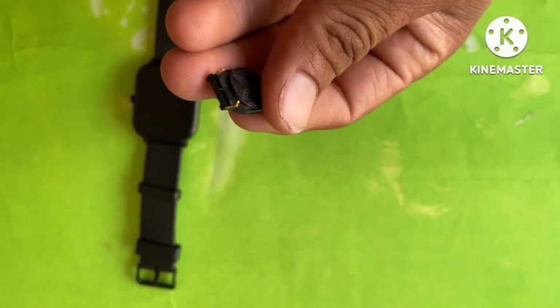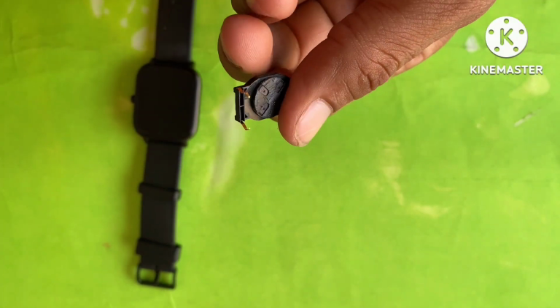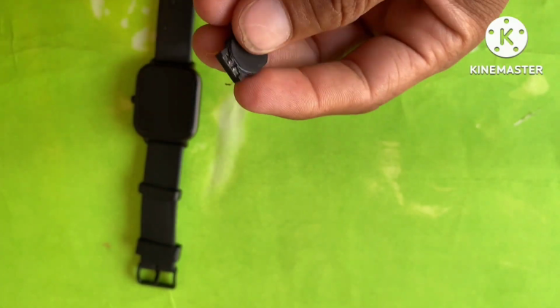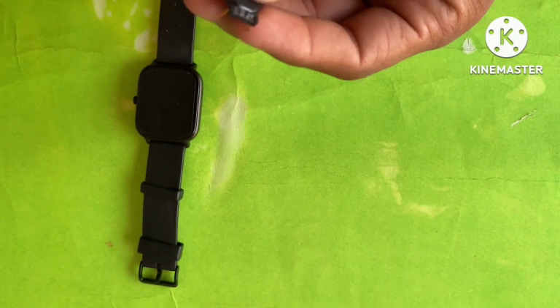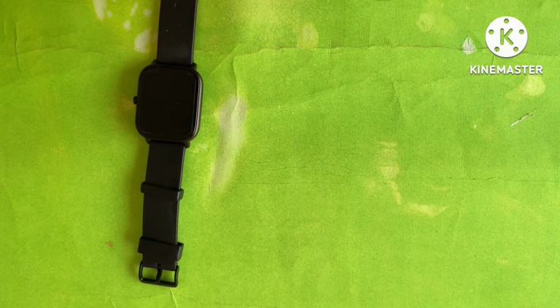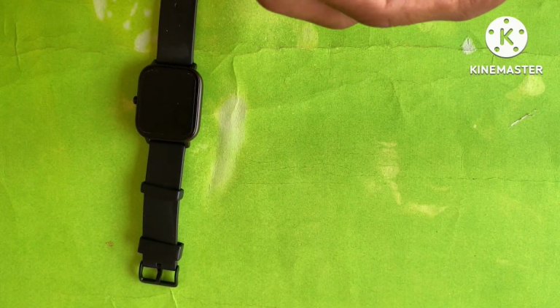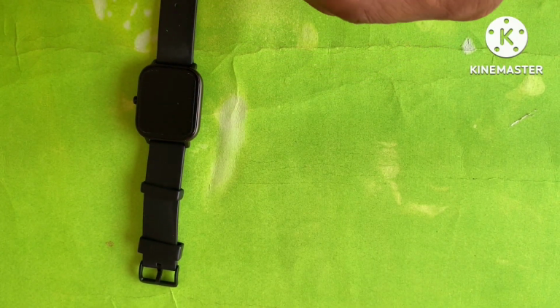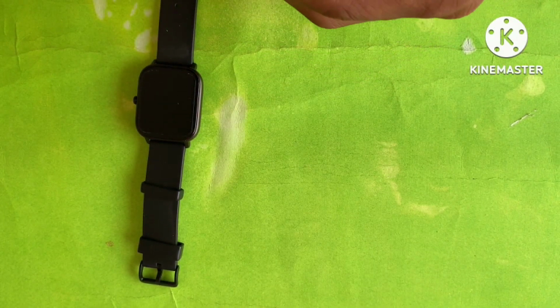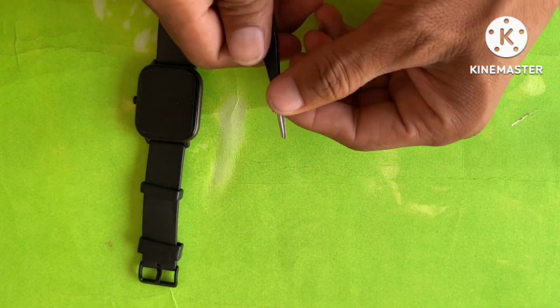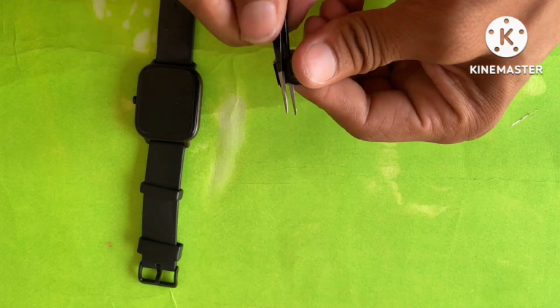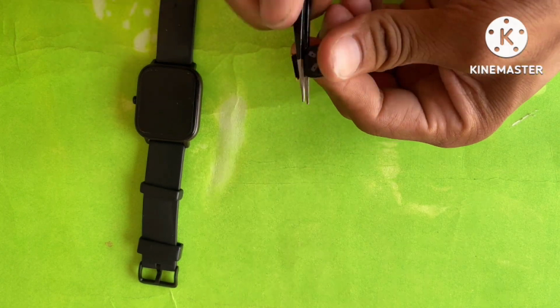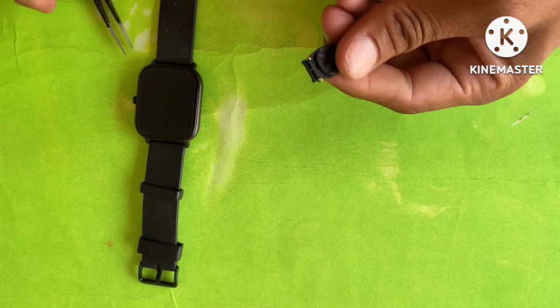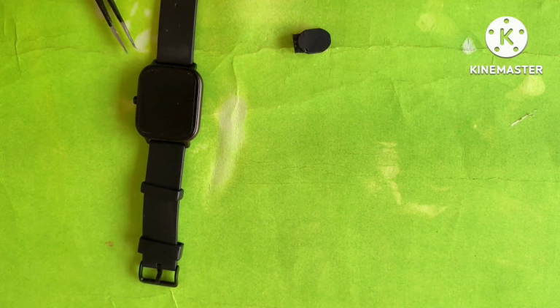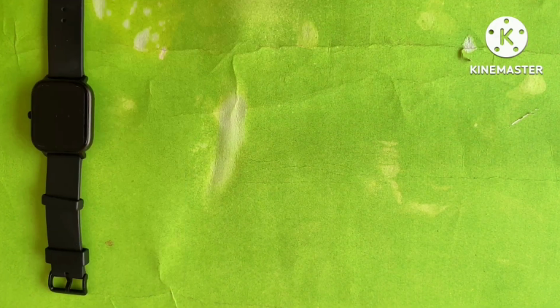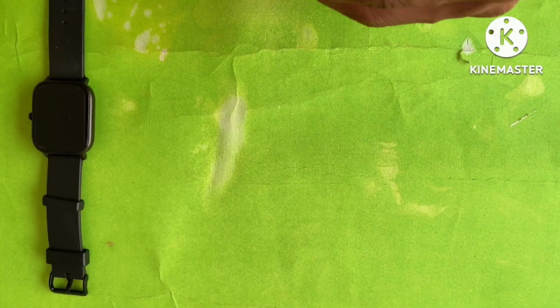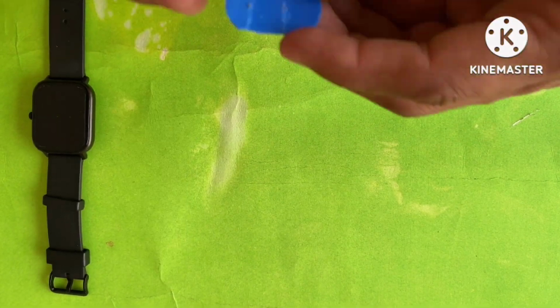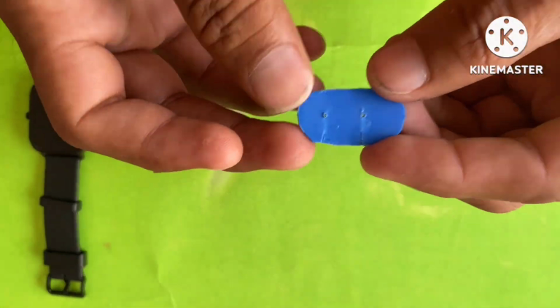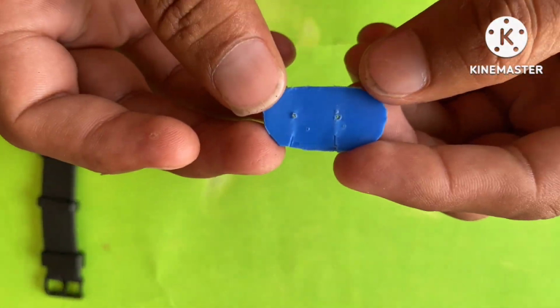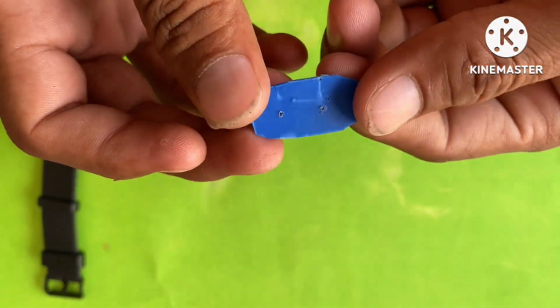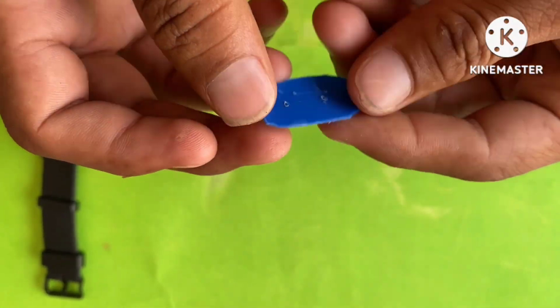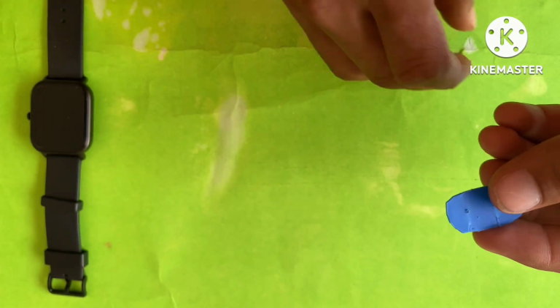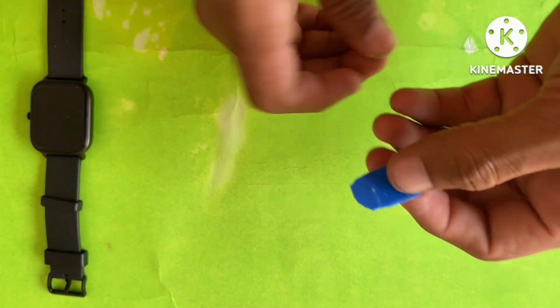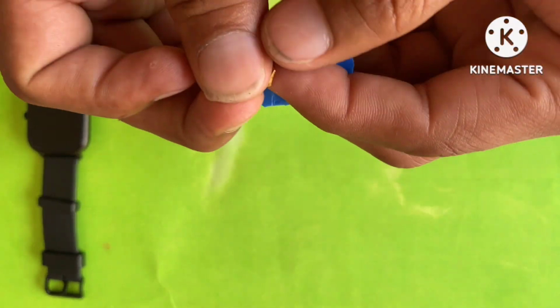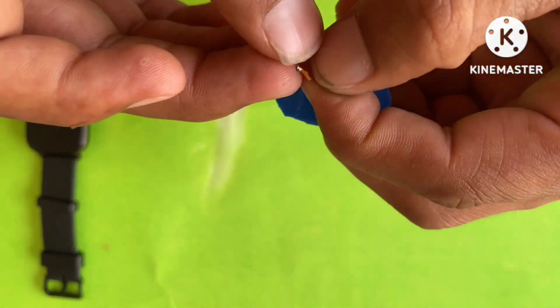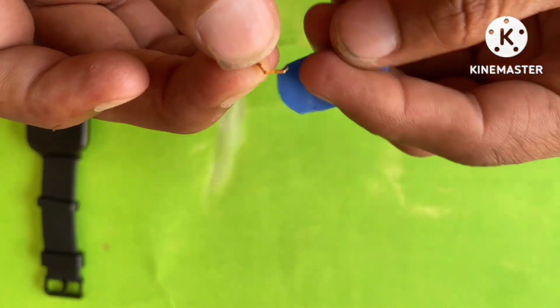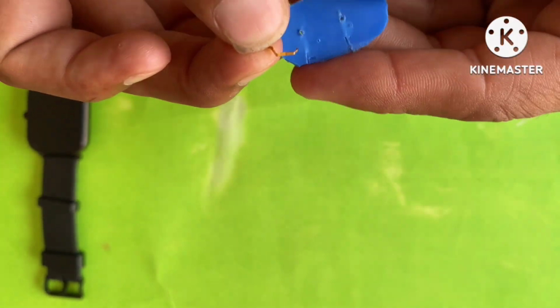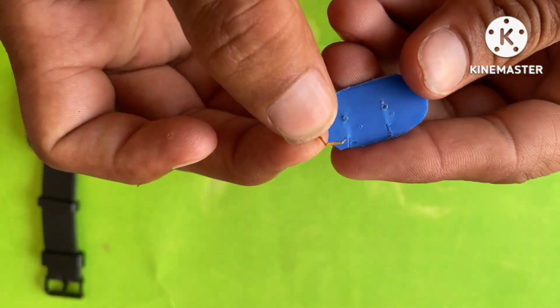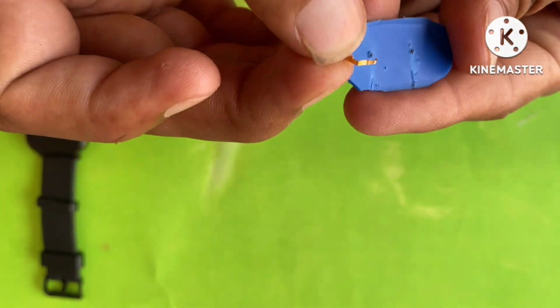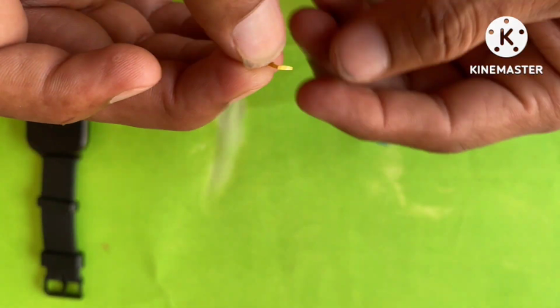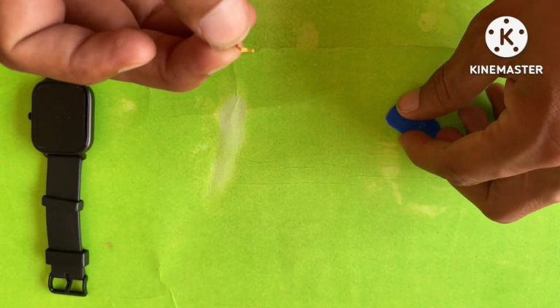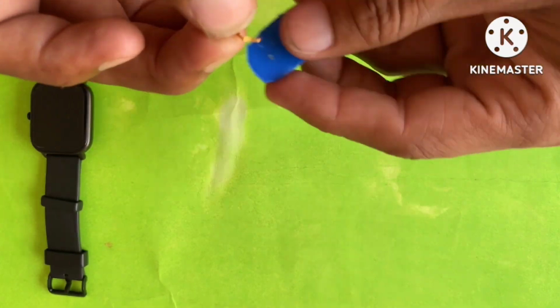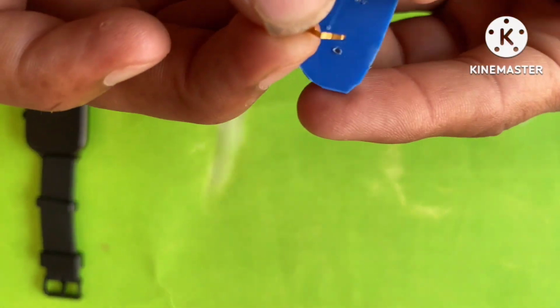Now we have to take any speaker like this and take out its wire. This wire is to be set in the piece of plastic like this.